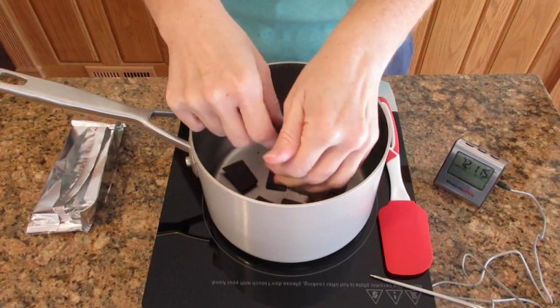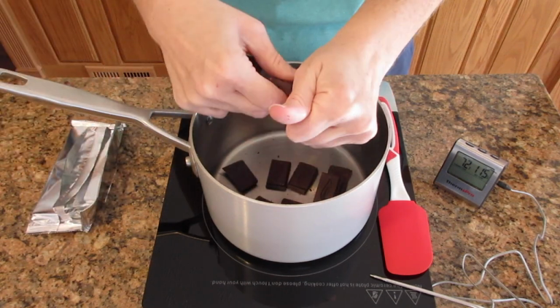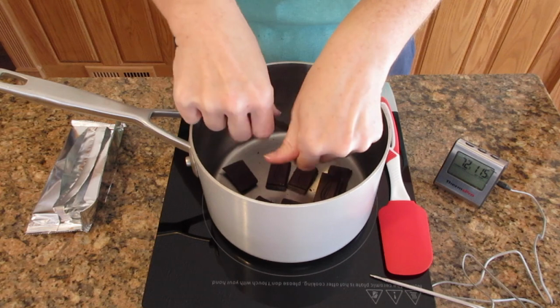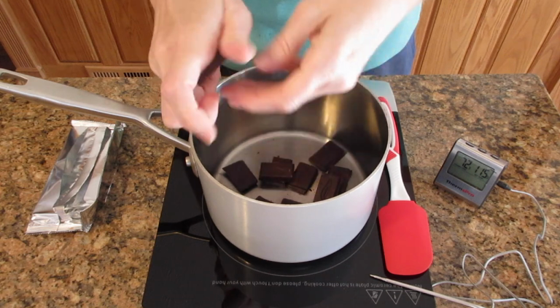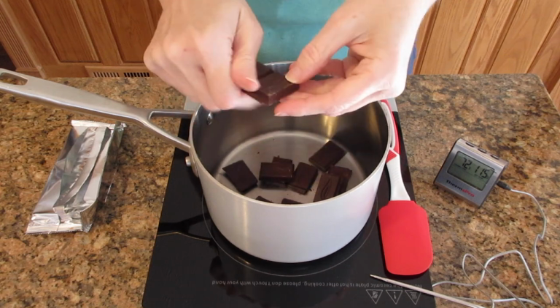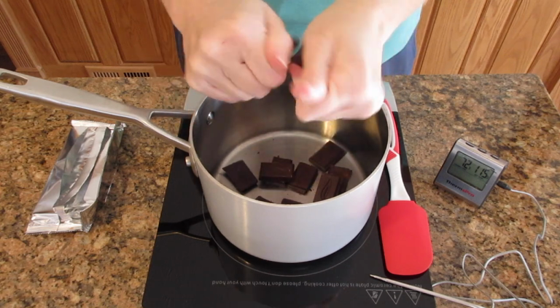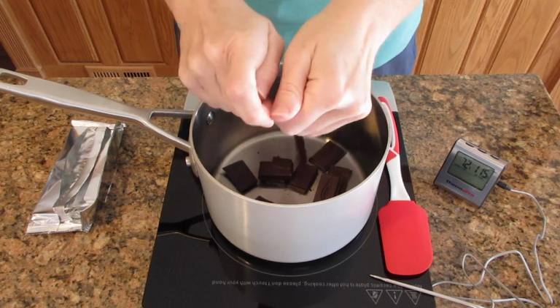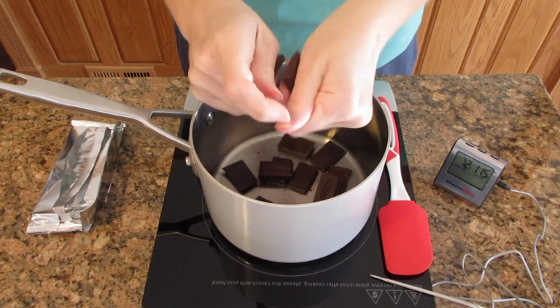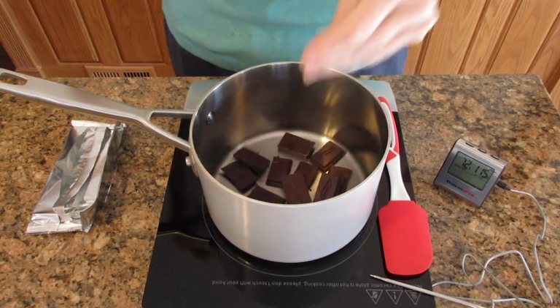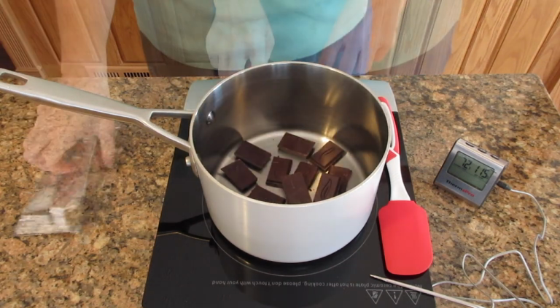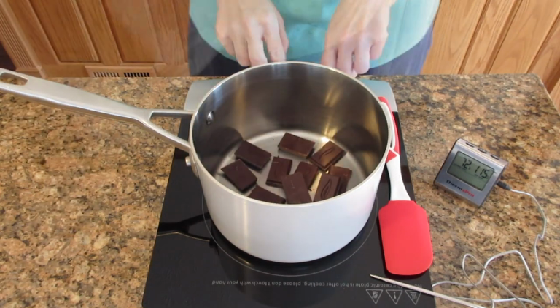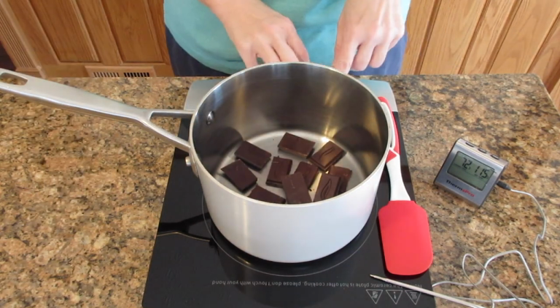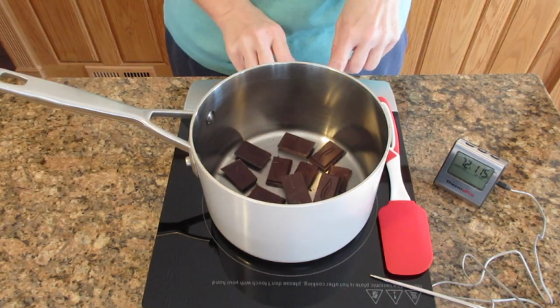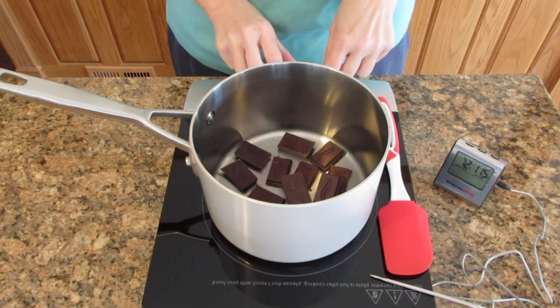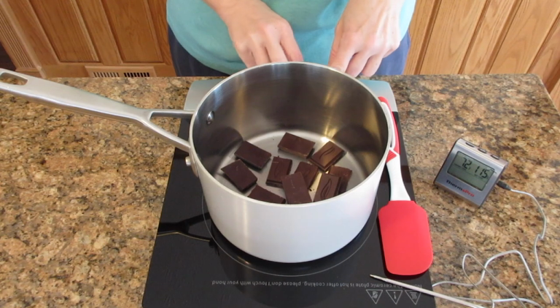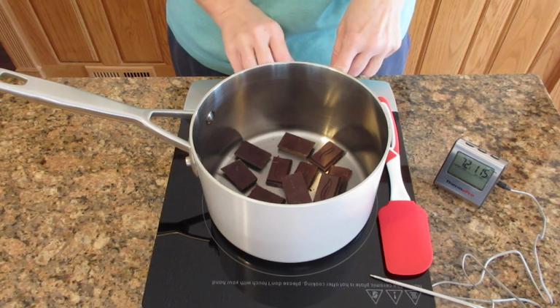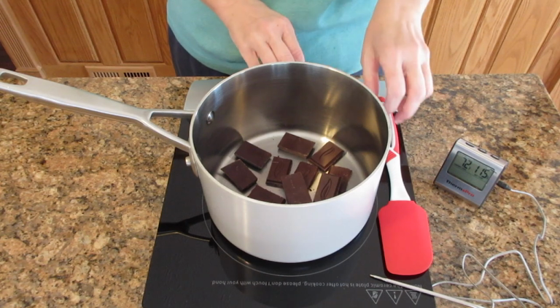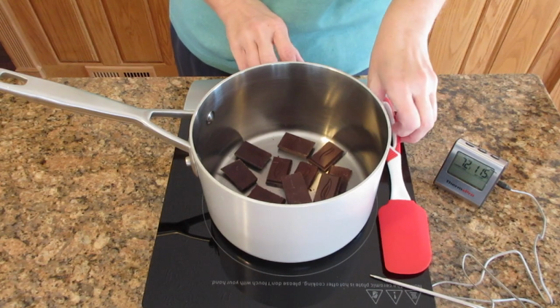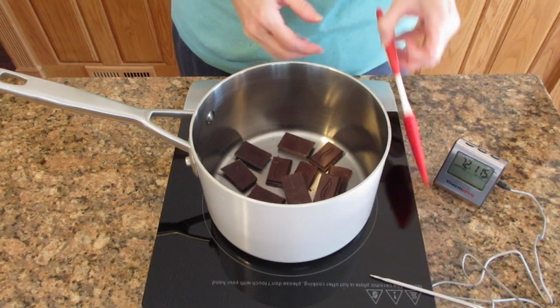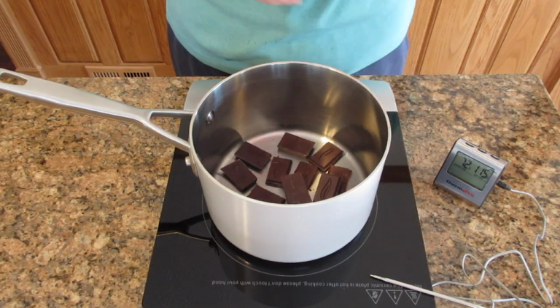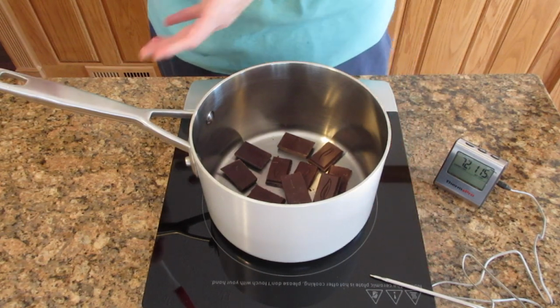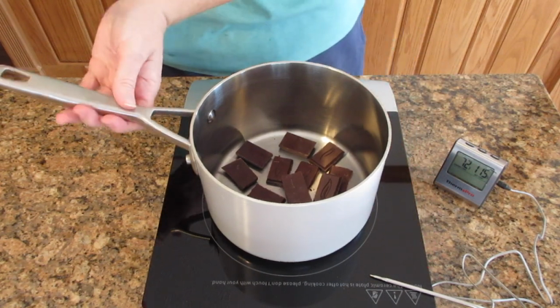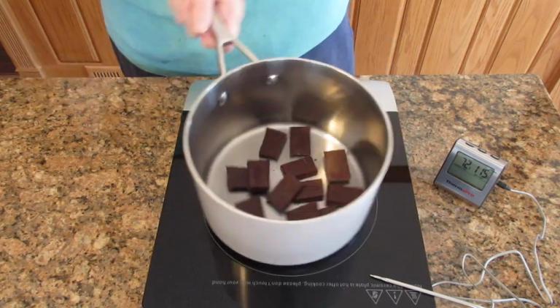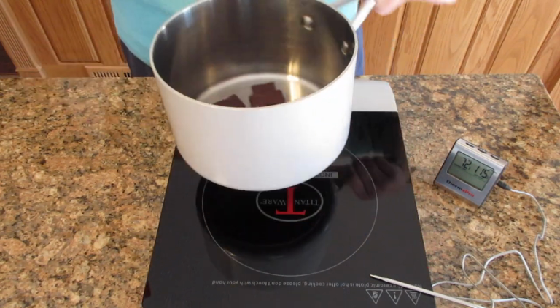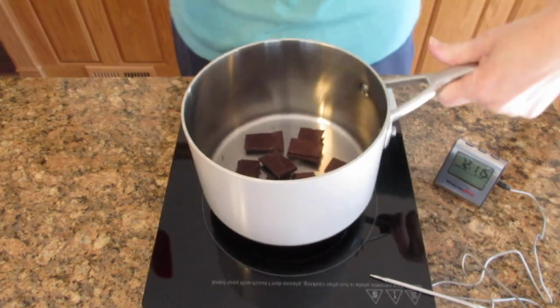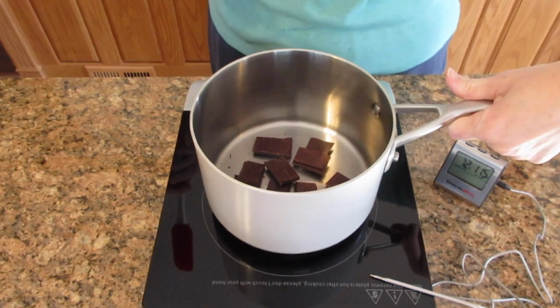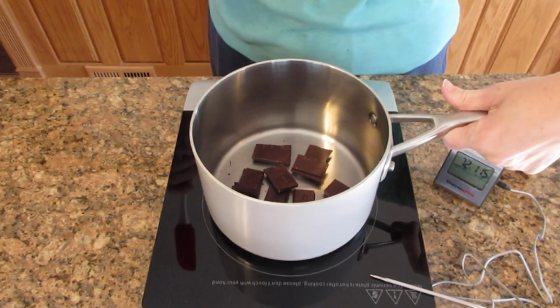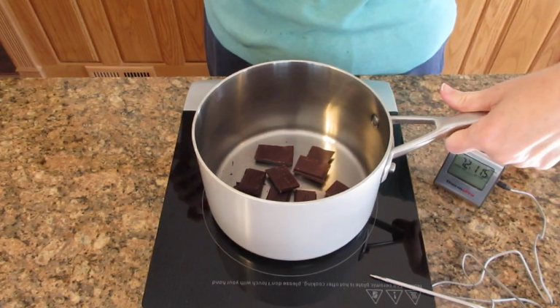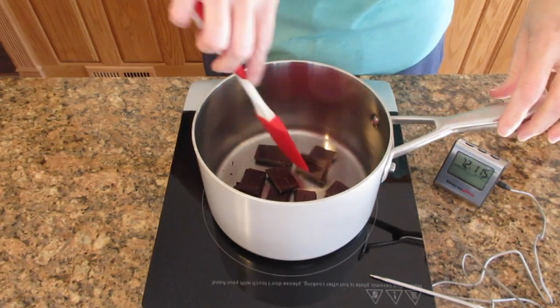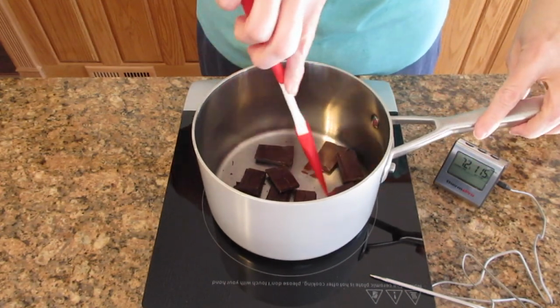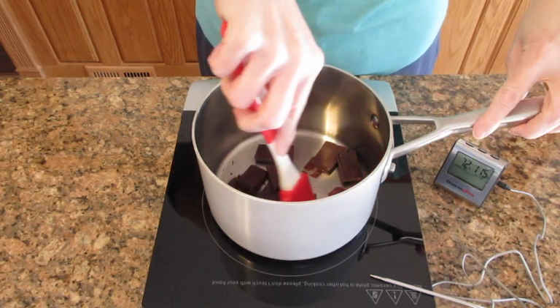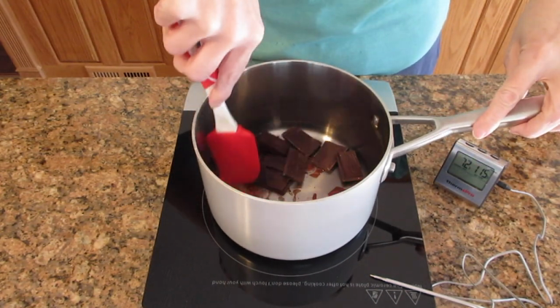So you do not want to heat this on high. You want to use the lowest setting available on your stovetop. And you're going to have to stir constantly, so get that handle and put it in a comfortable position because you want to hold on to it as you stir.